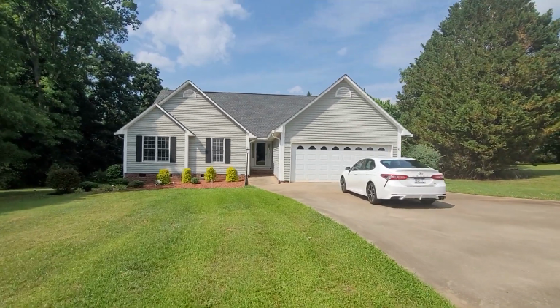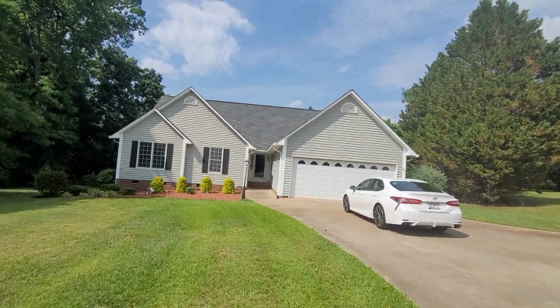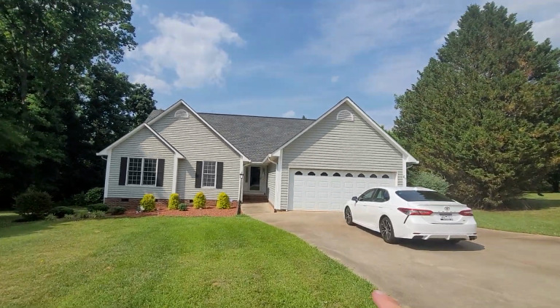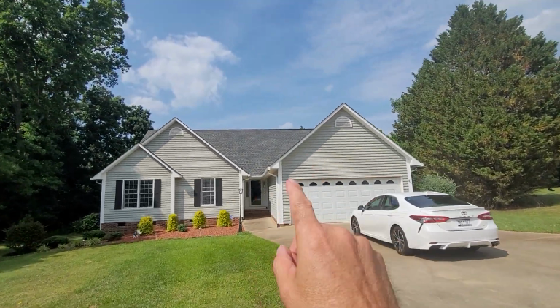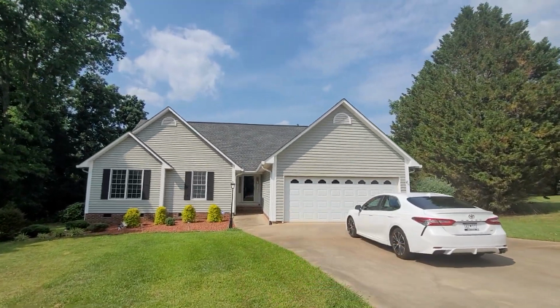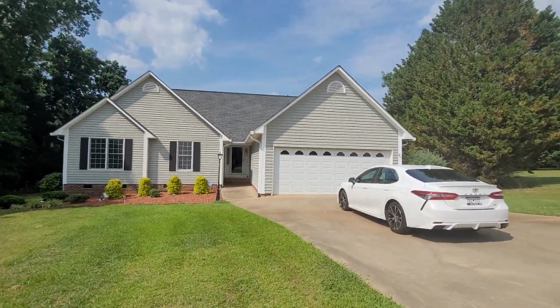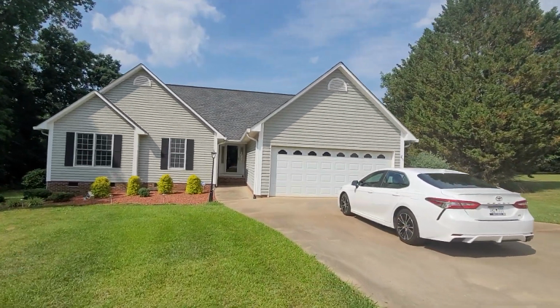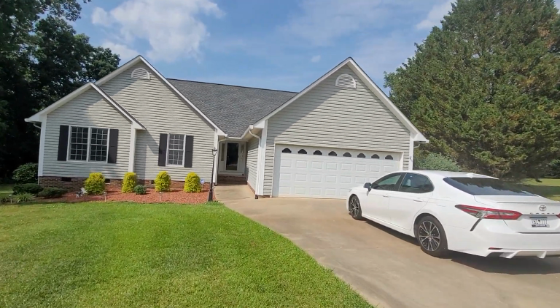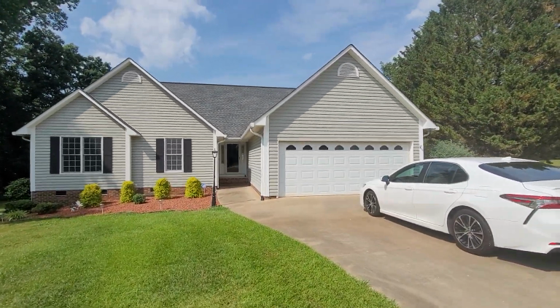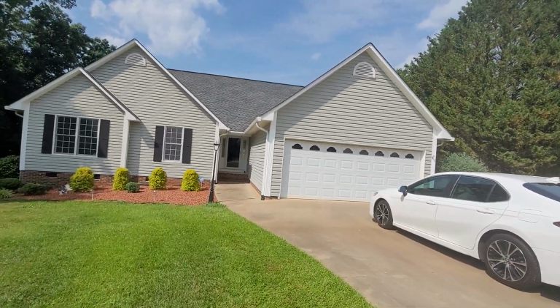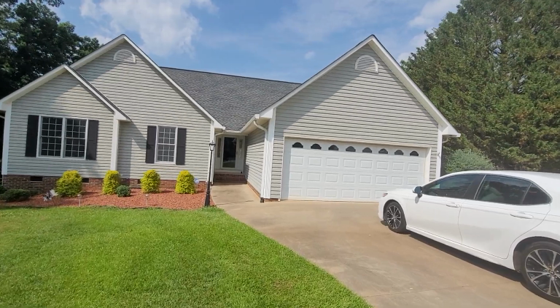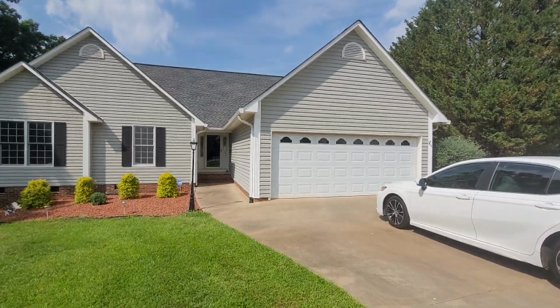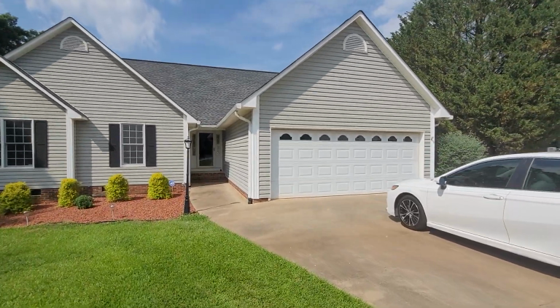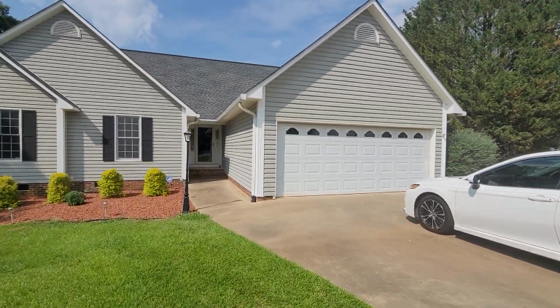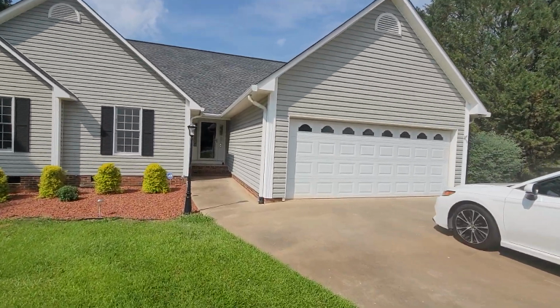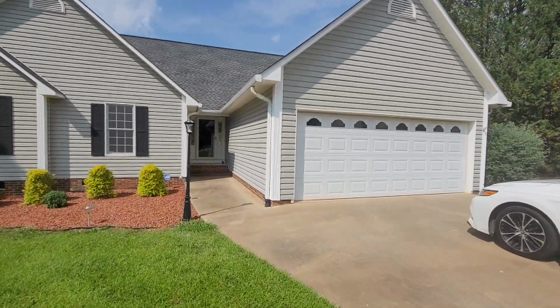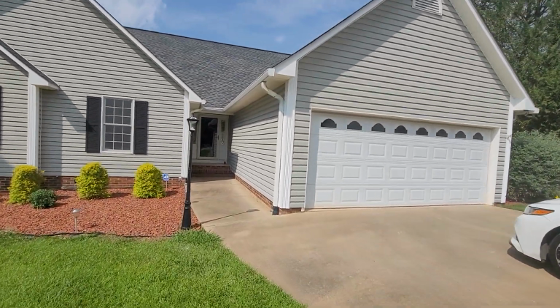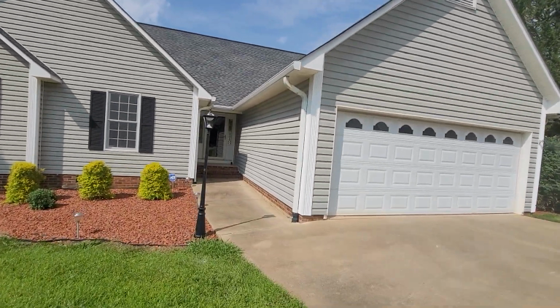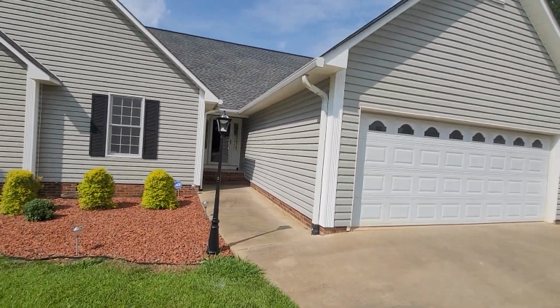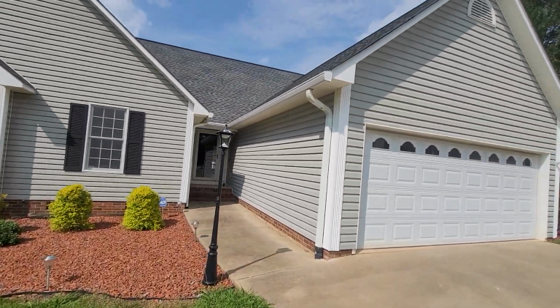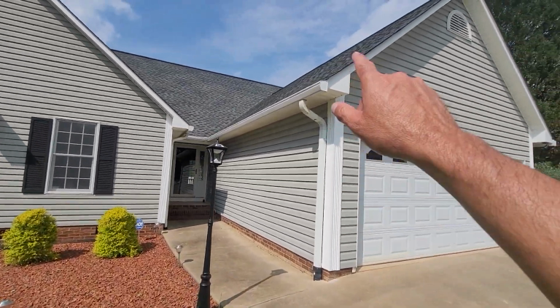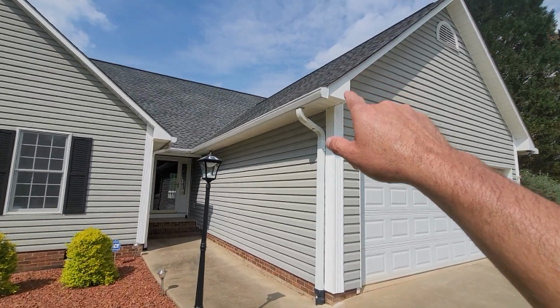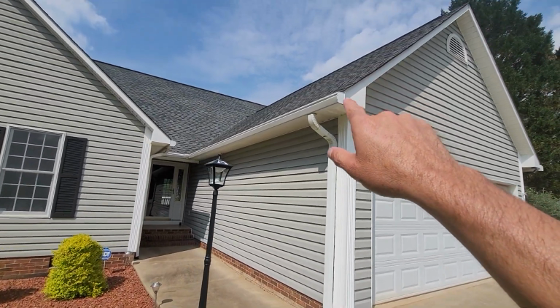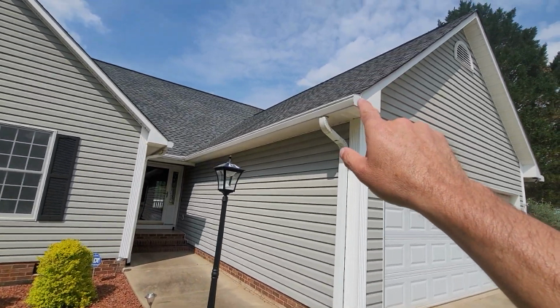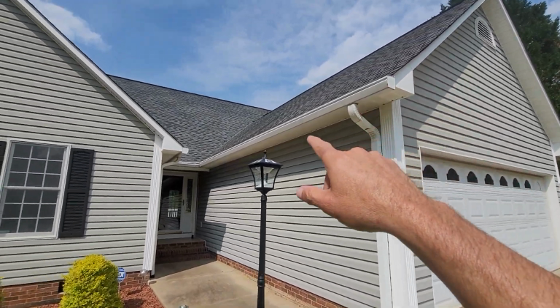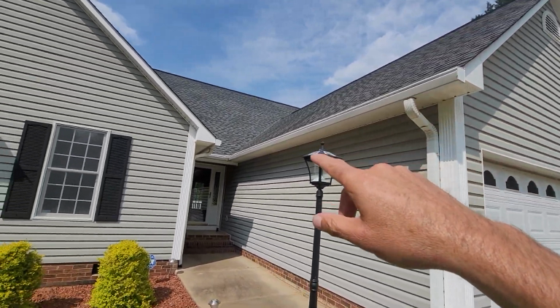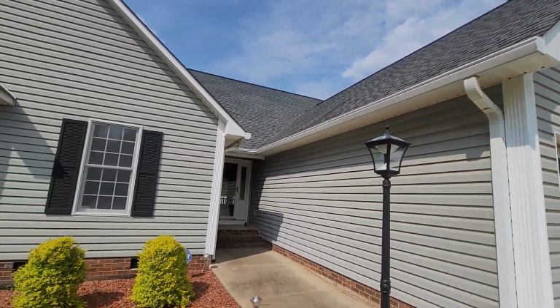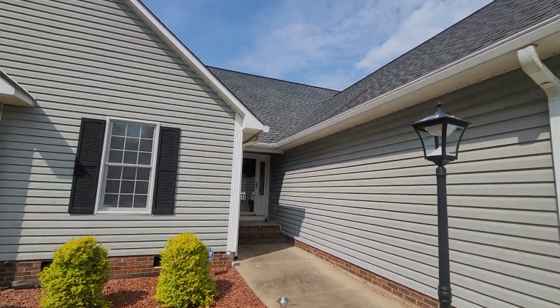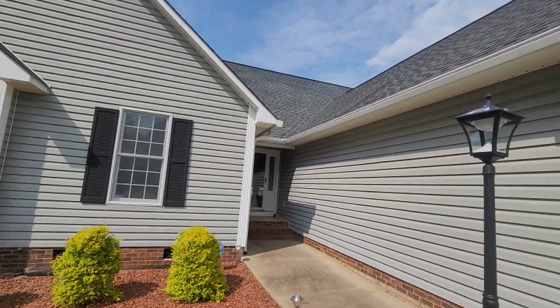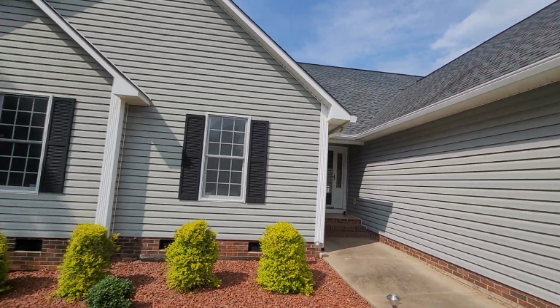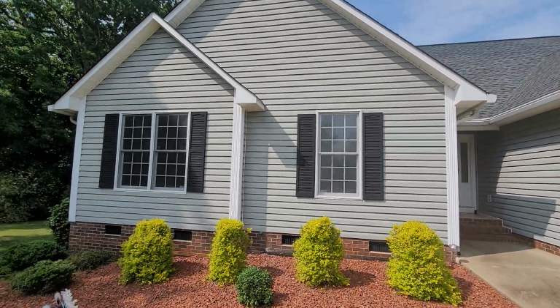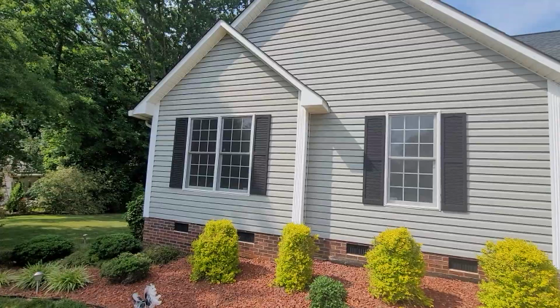The roof appears to be in good shape. The siding actually looks like a higher quality of siding. They have gutter guards on here, so there's no gutter cleaning — that's just a plus.